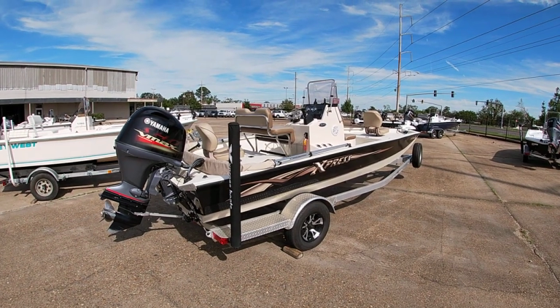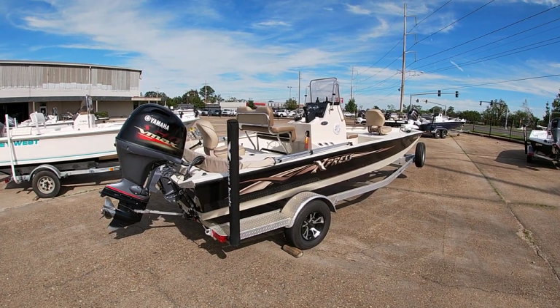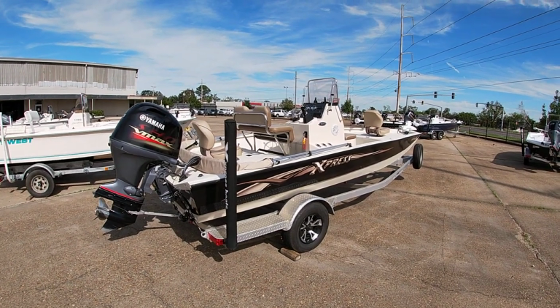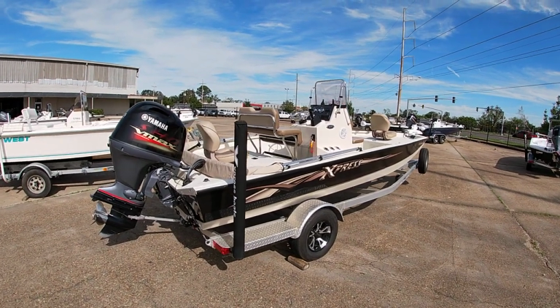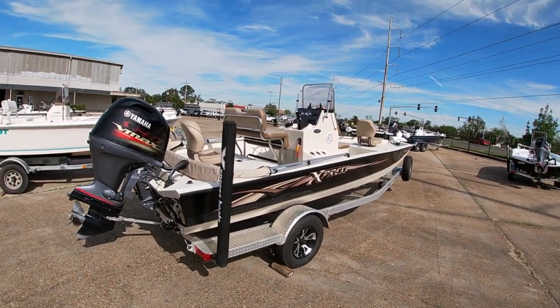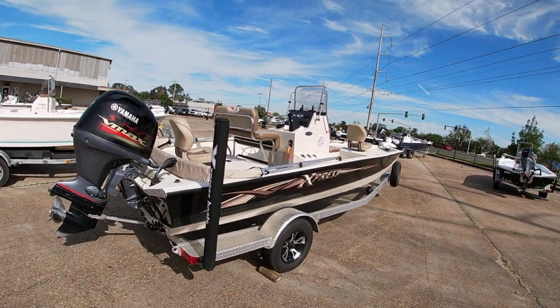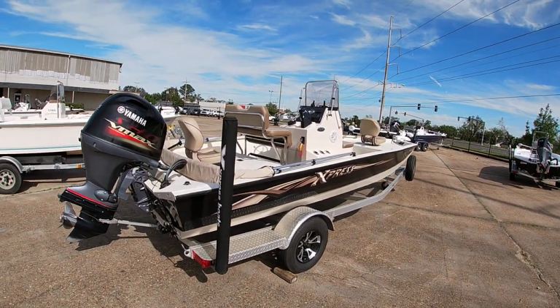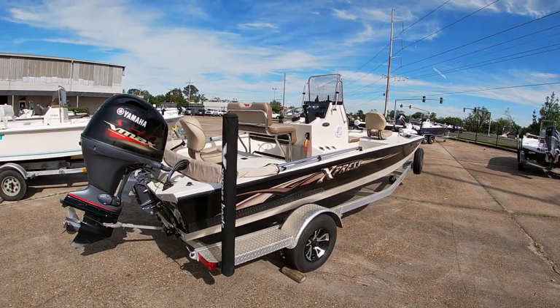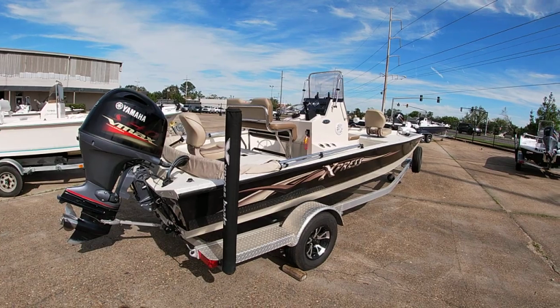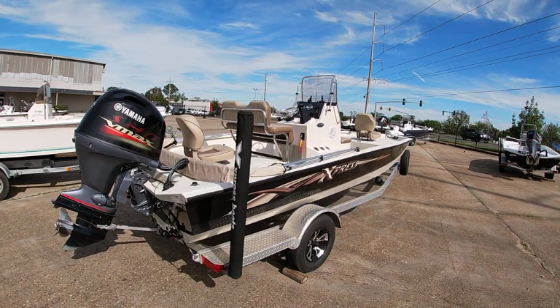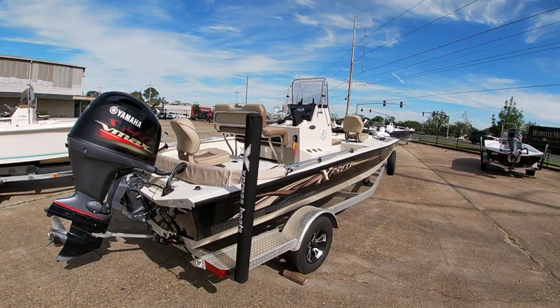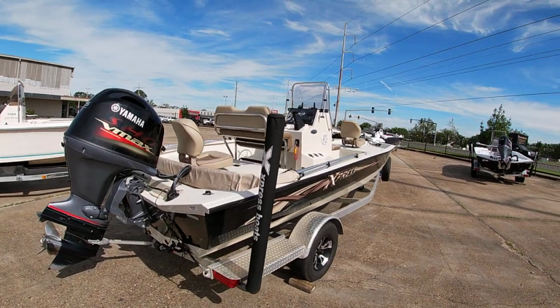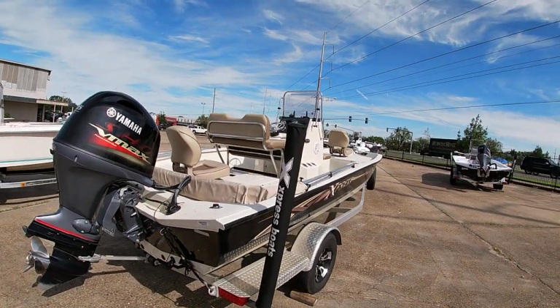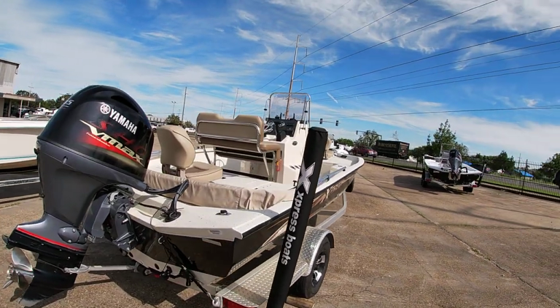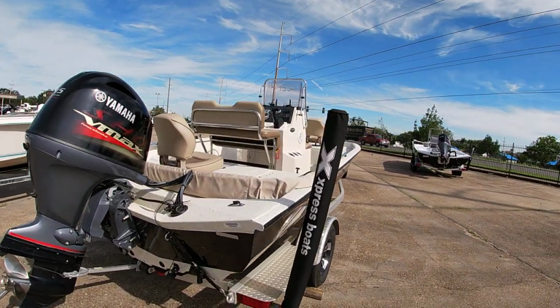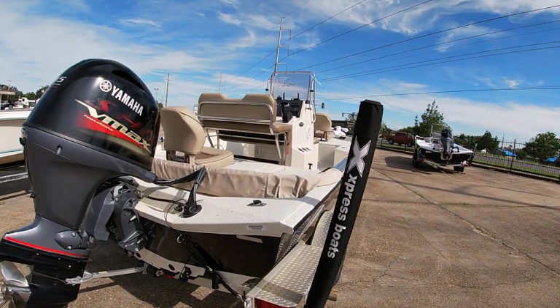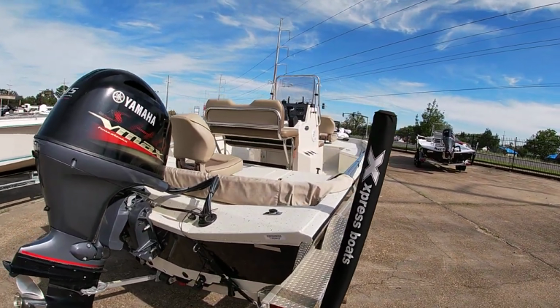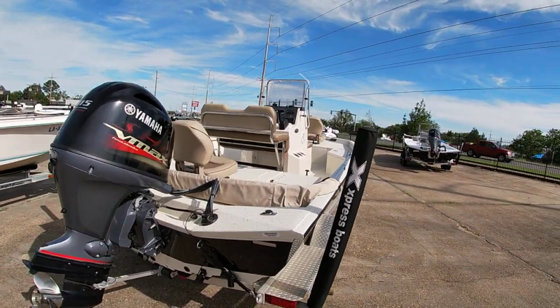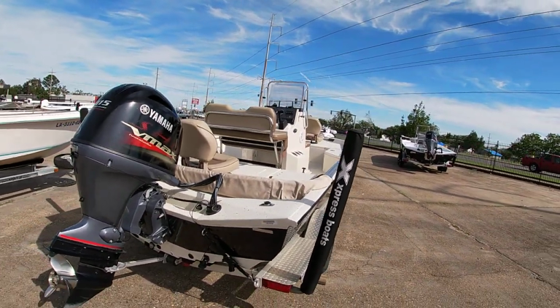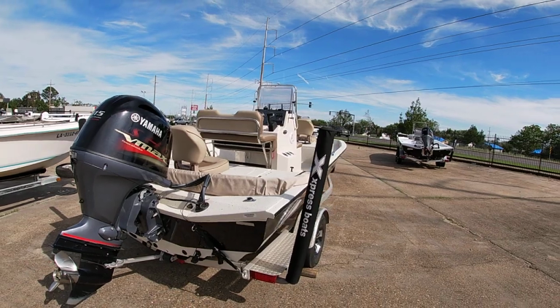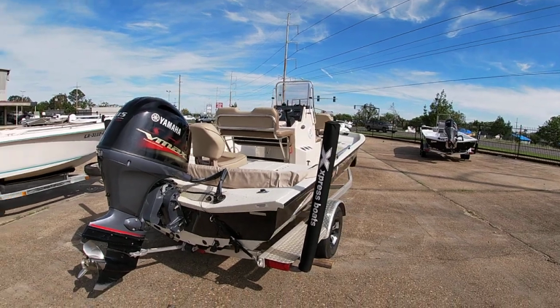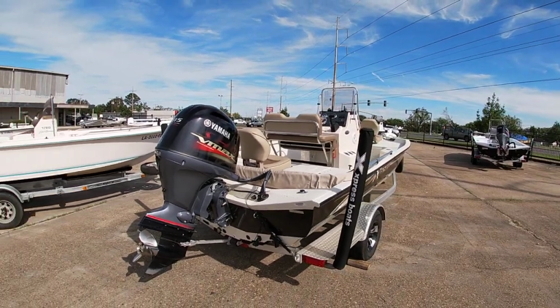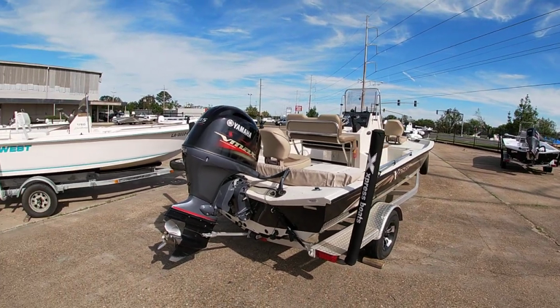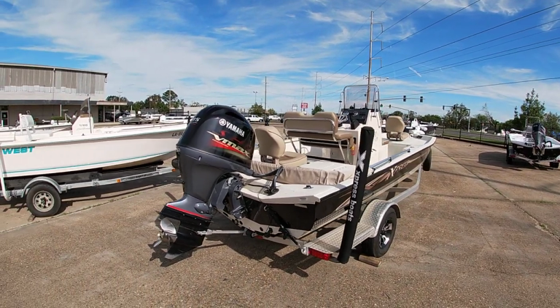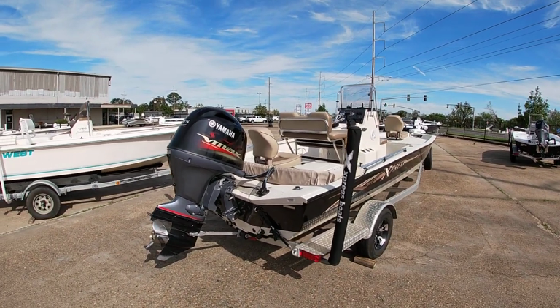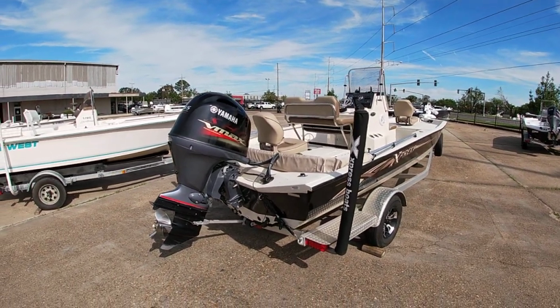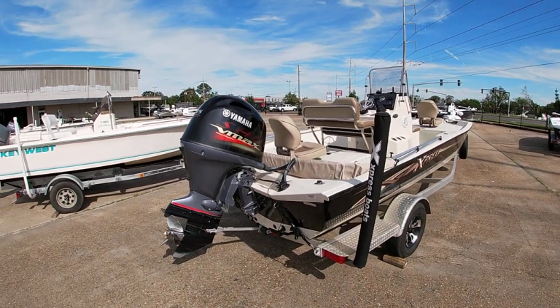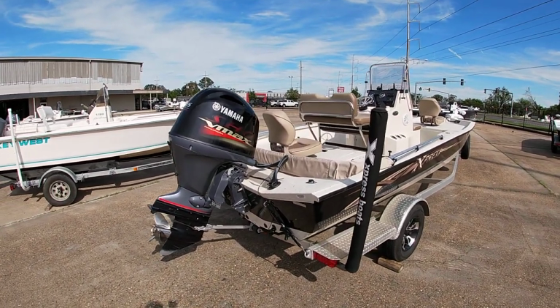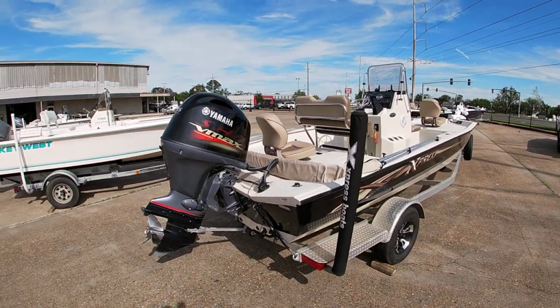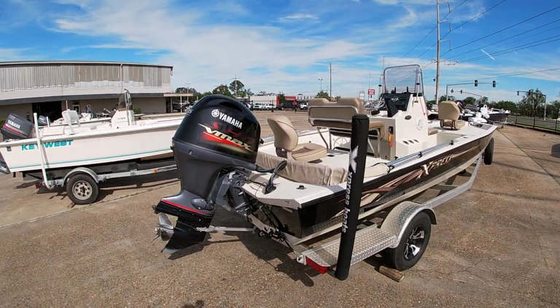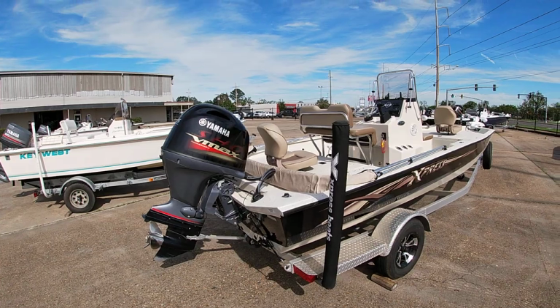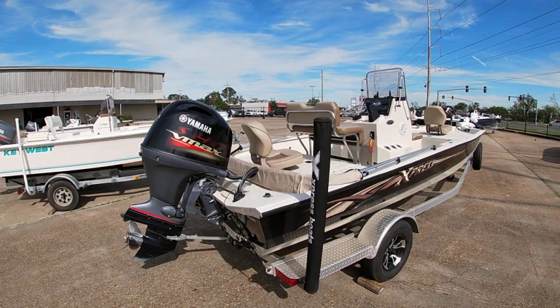Good afternoon, this is Mike from Bent Marine. I wanted to share with you guys another fresh trade — this is a 2019 Express H20 bay, powered with the Yamaha 115, and it only has 55 hours on it.